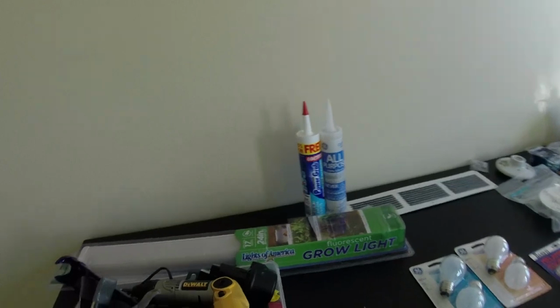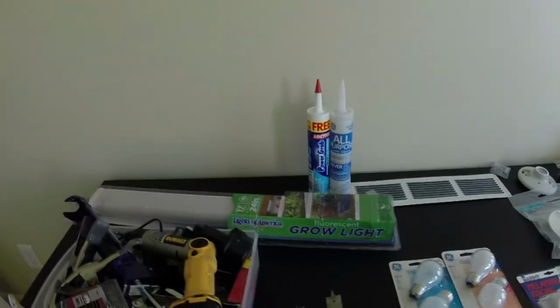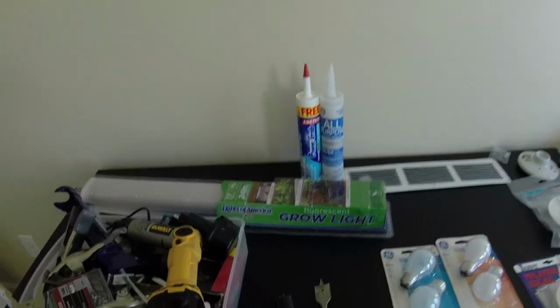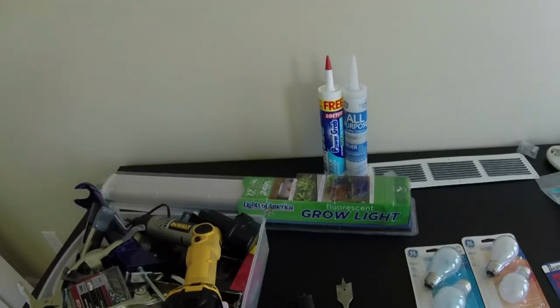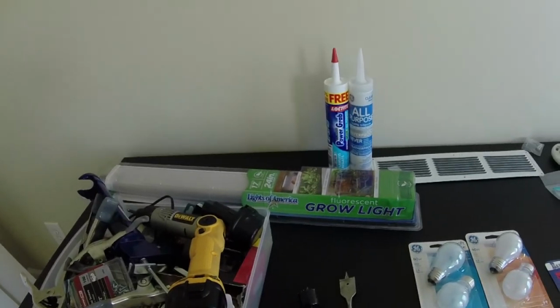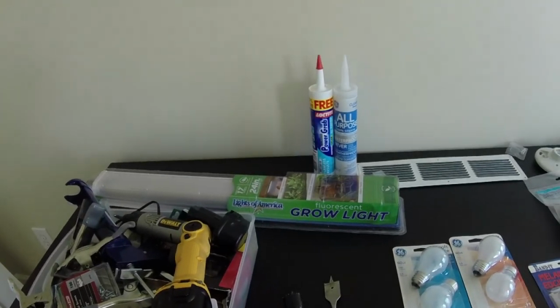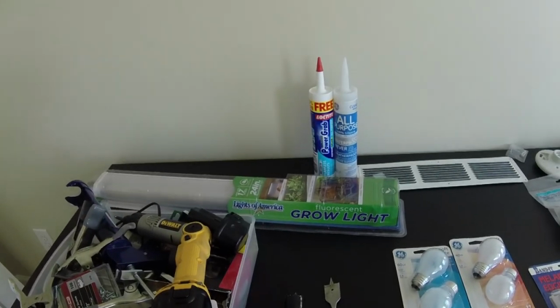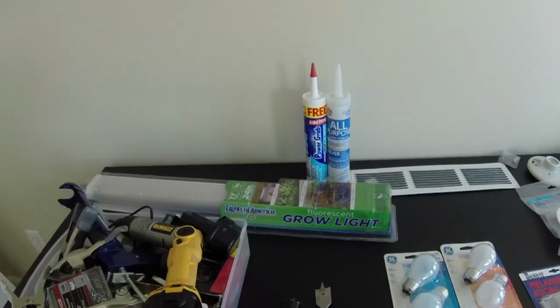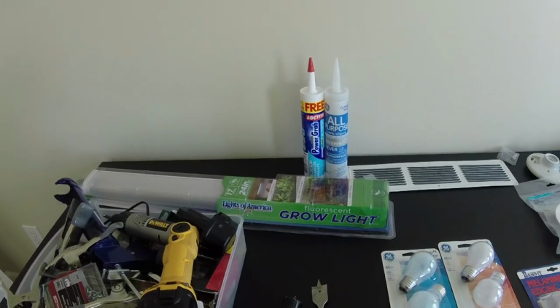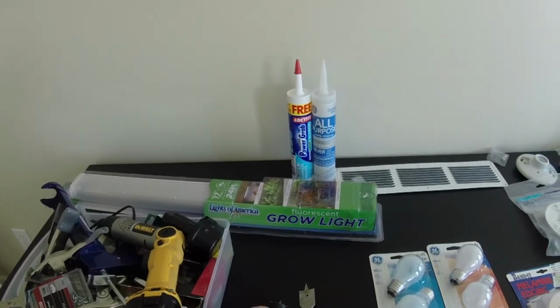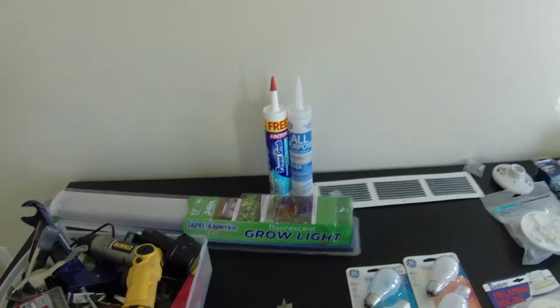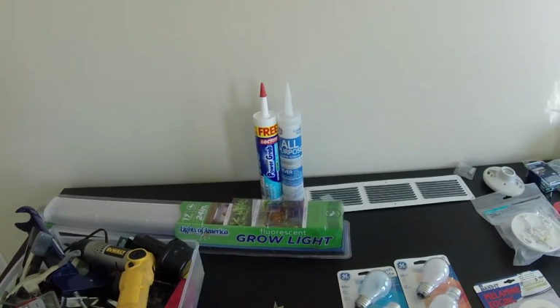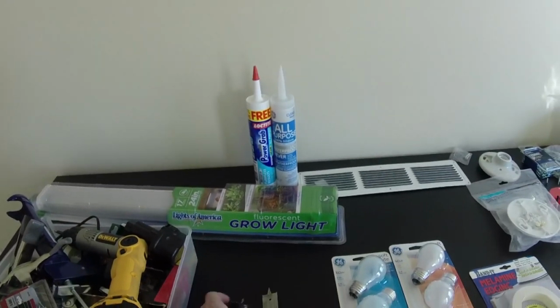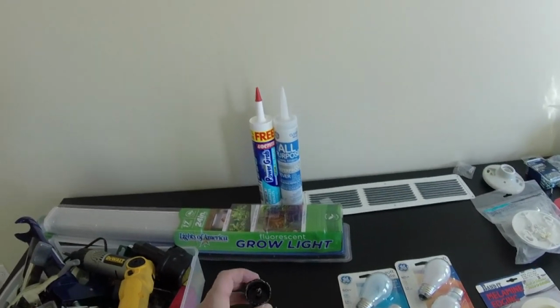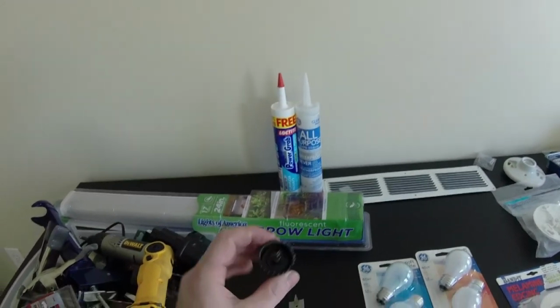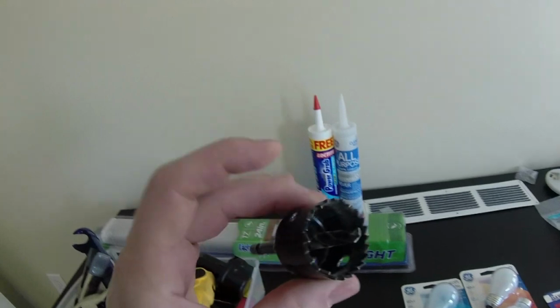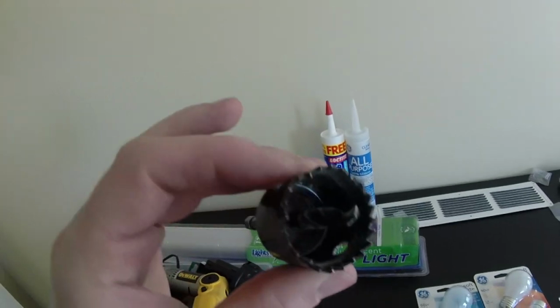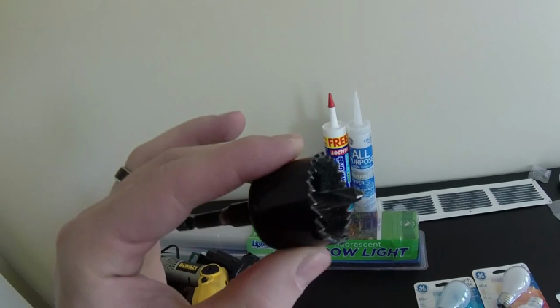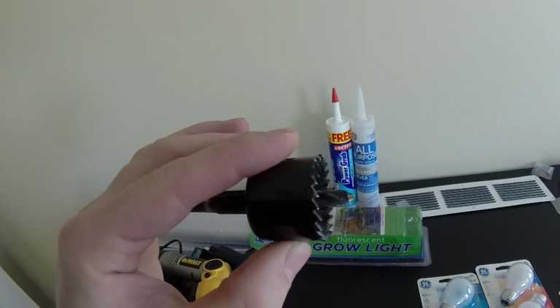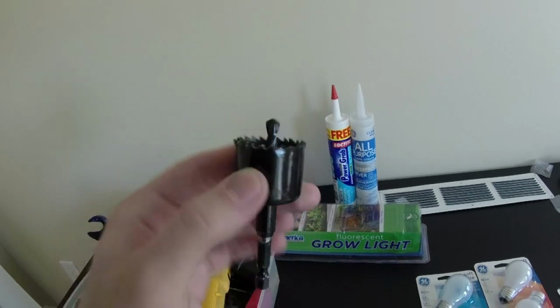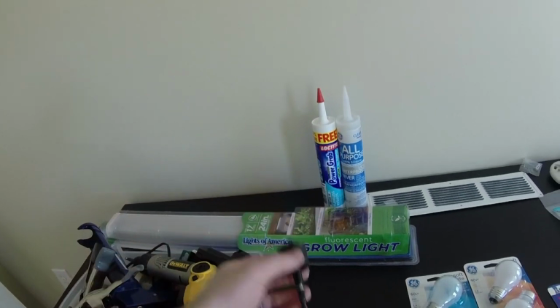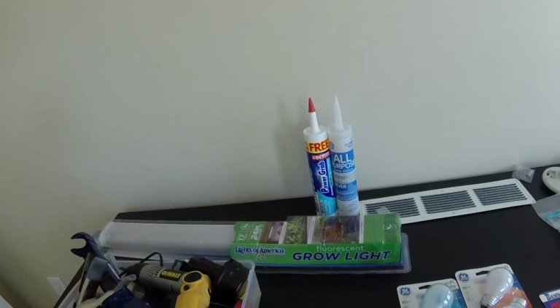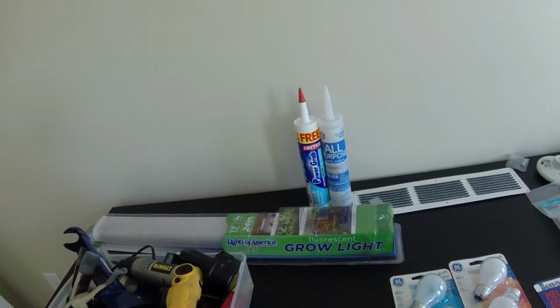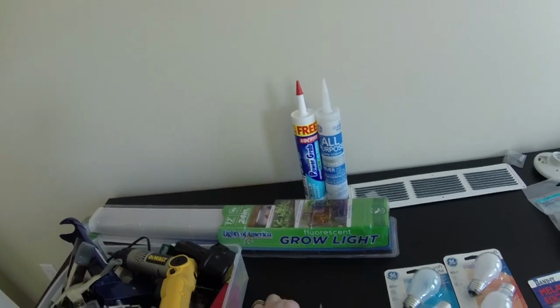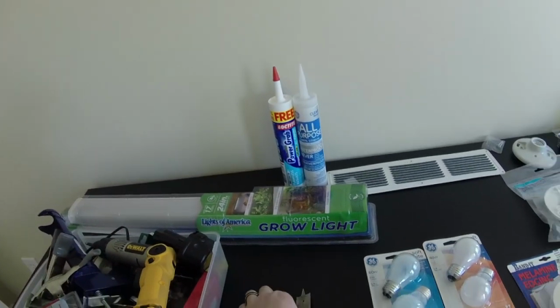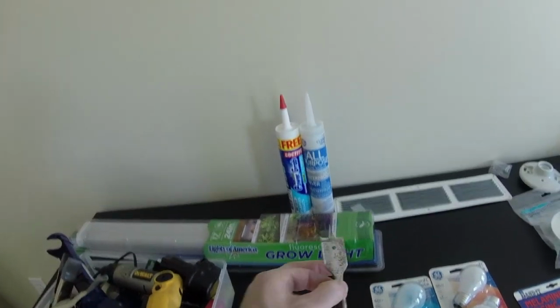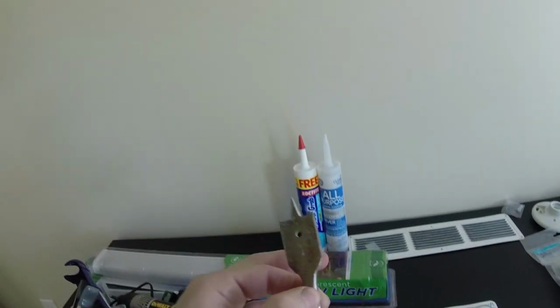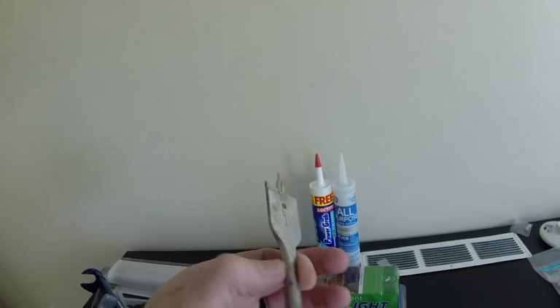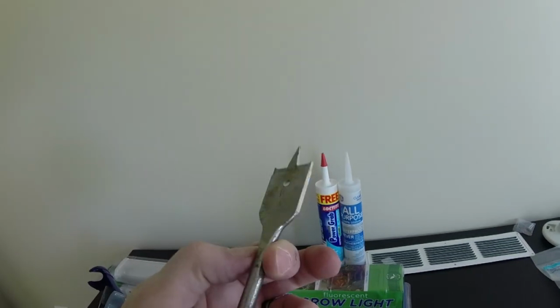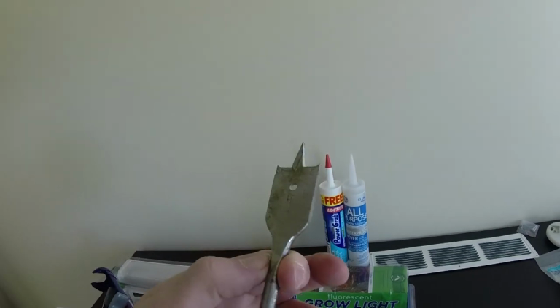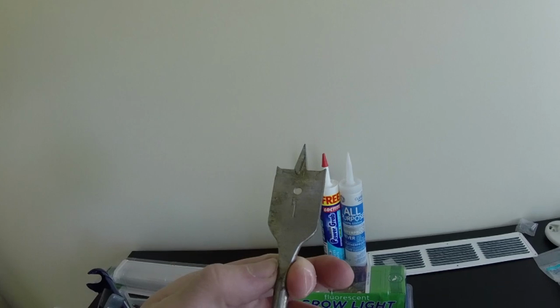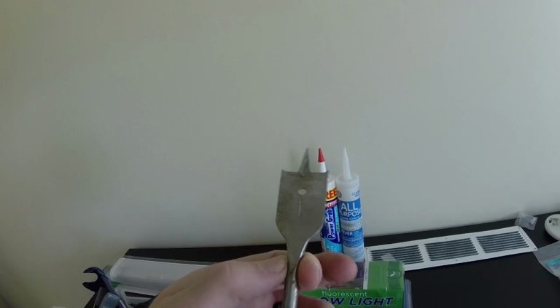Another thing you're going to need is these kind of drill bits to make holes for ventilation. Very simple, very basic sorts of things. This is just a one inch, but you're going to need a little bit bigger than that.